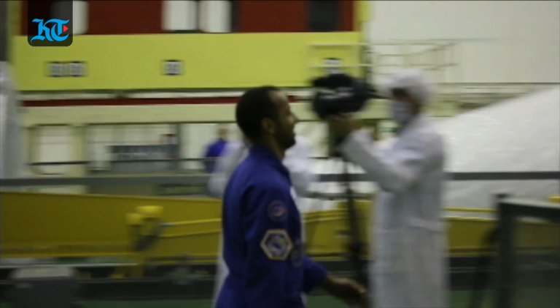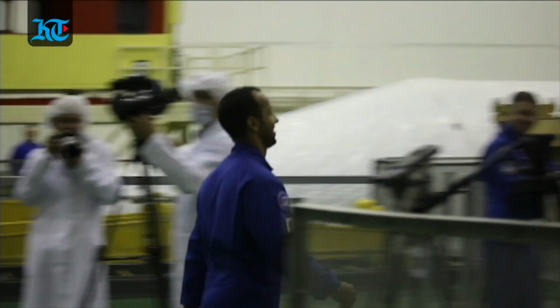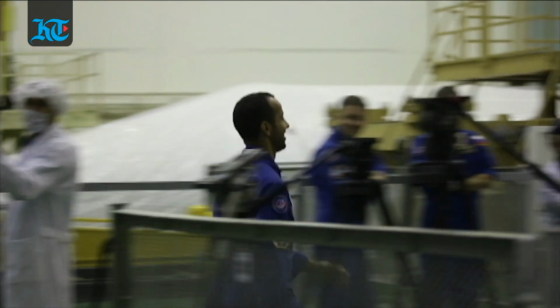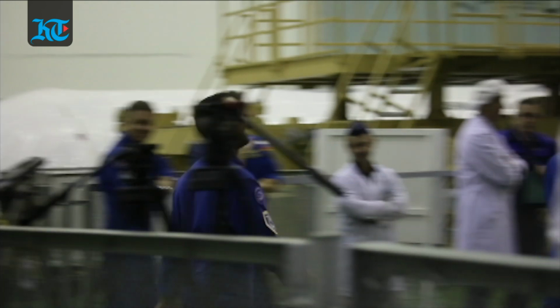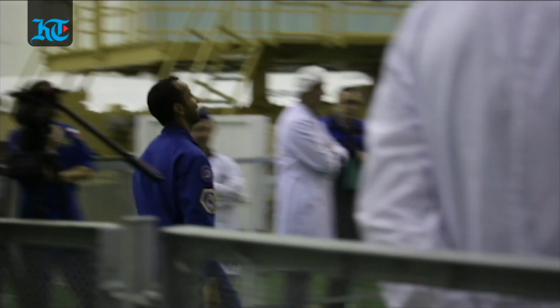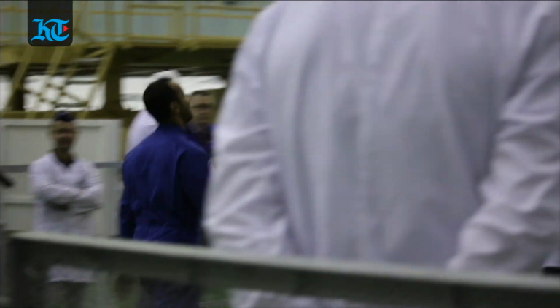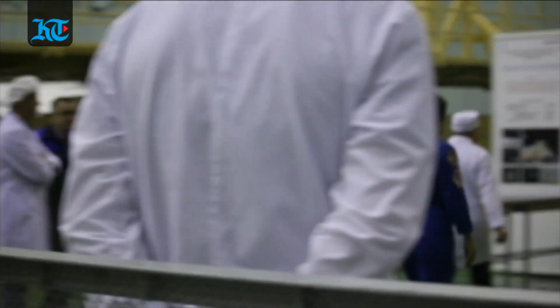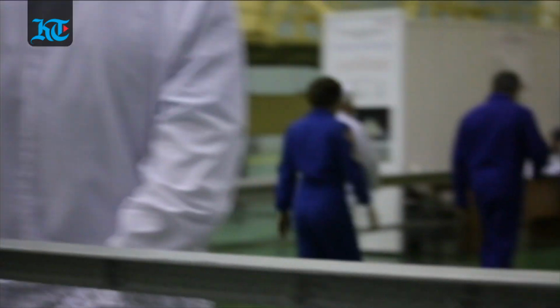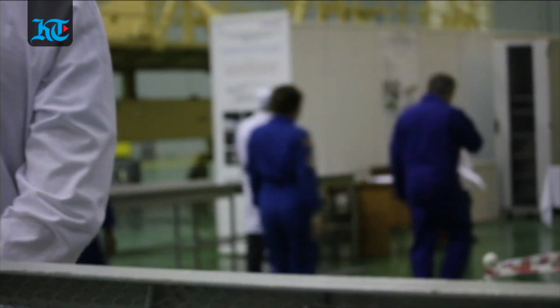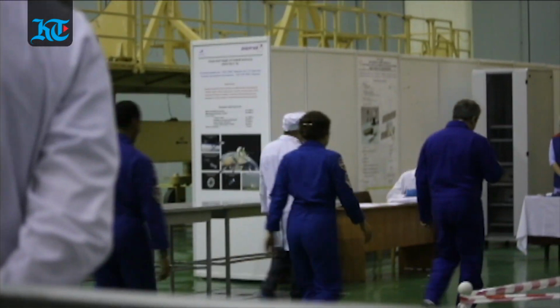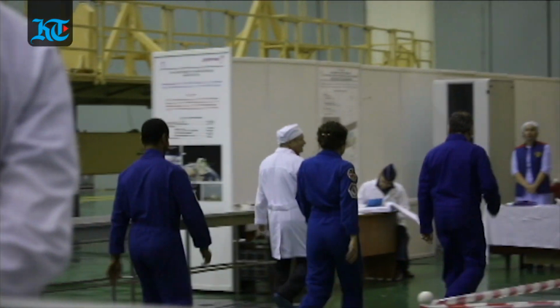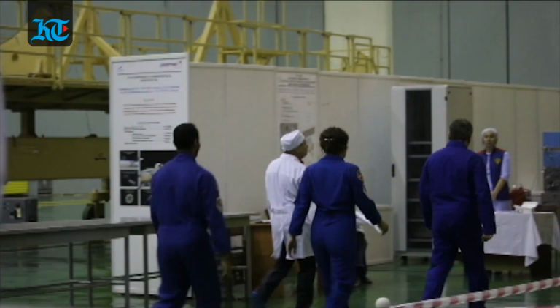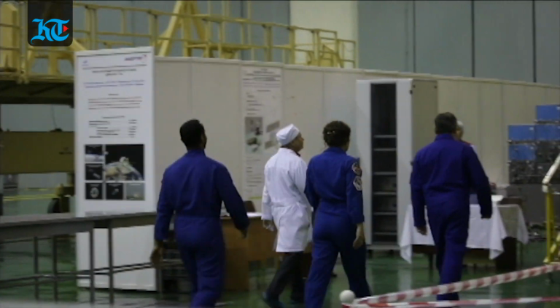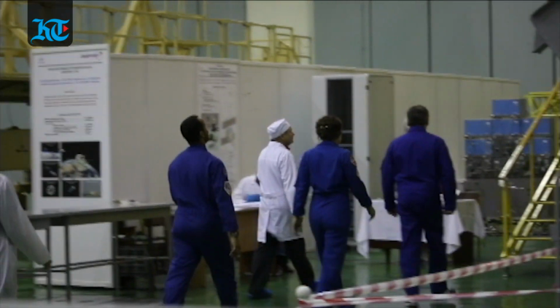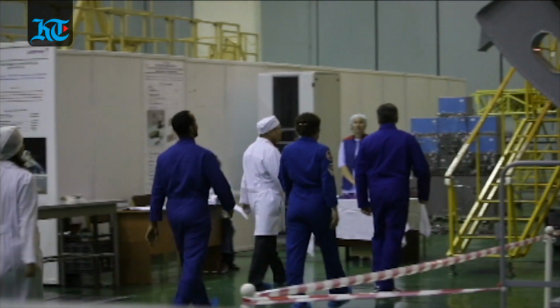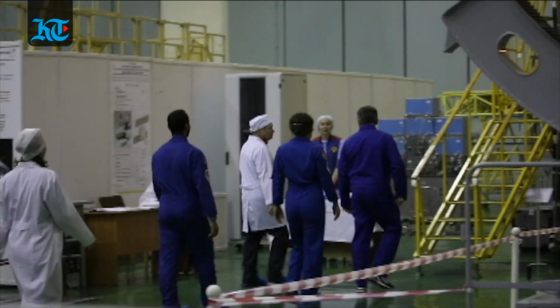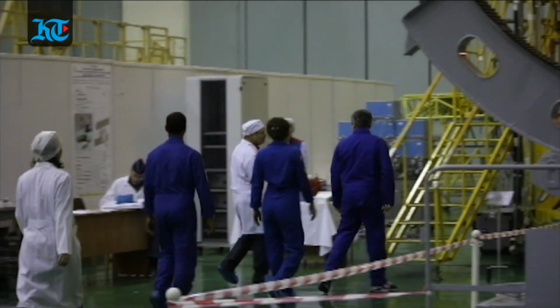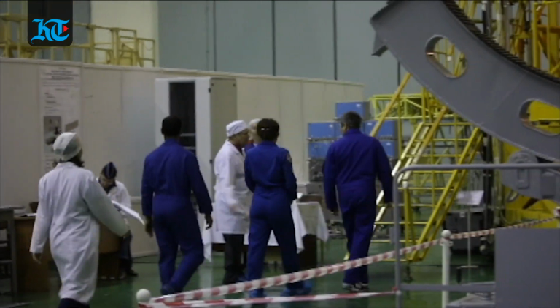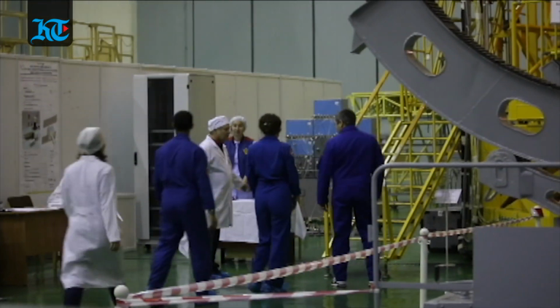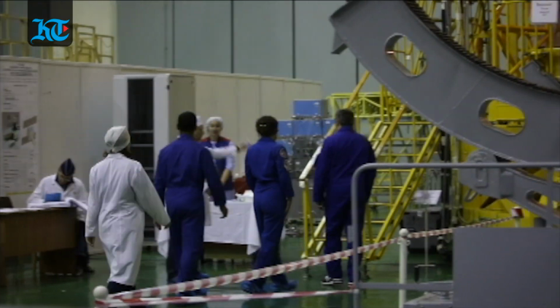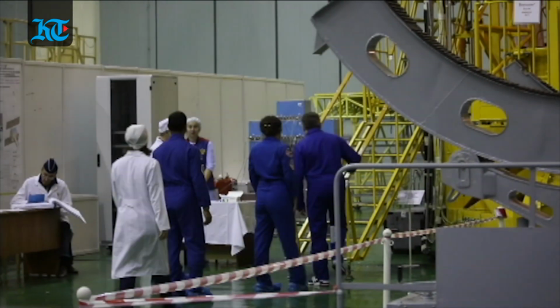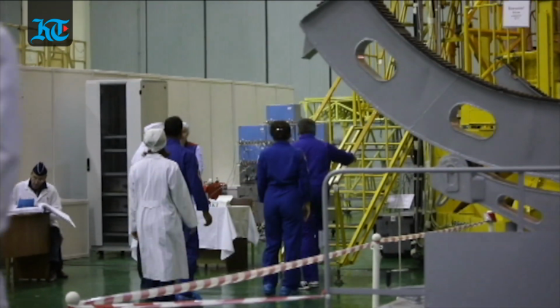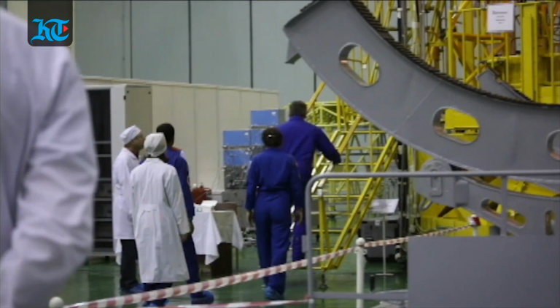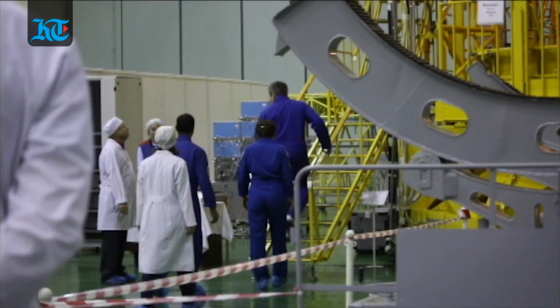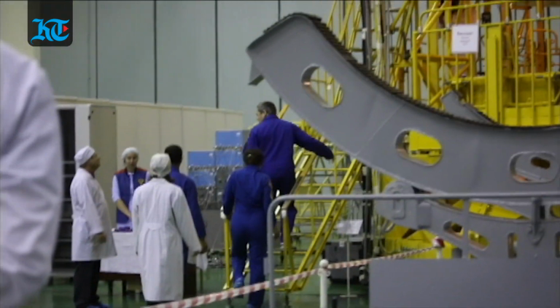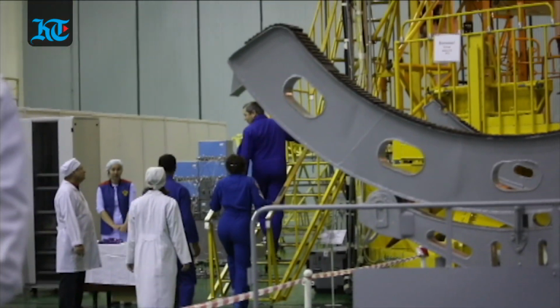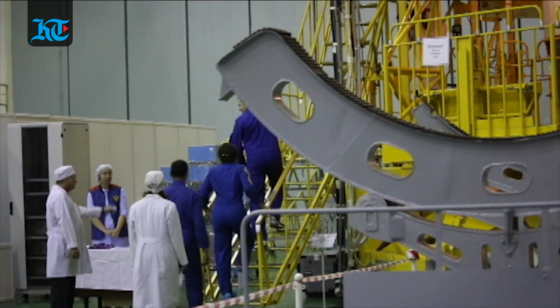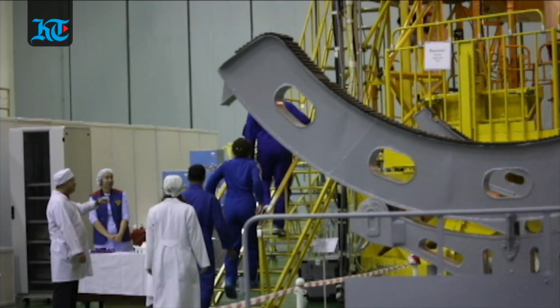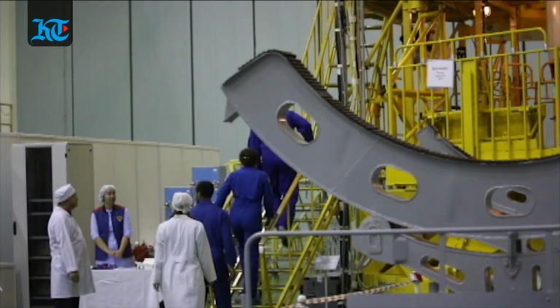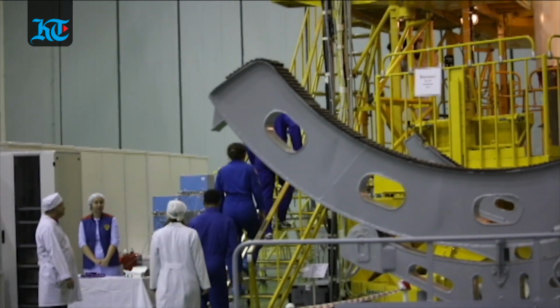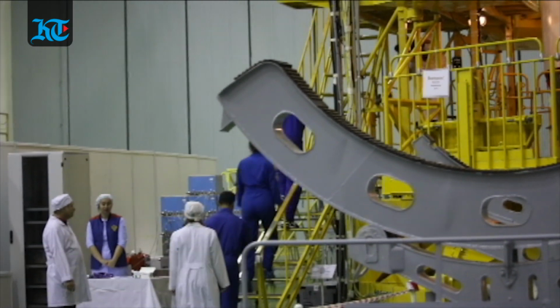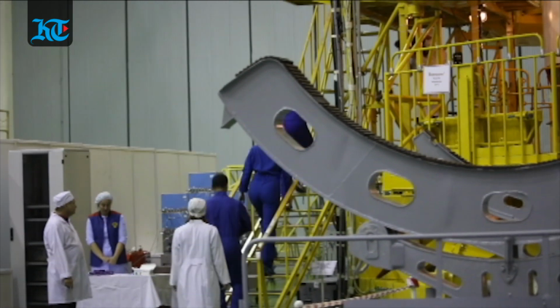Khaleech Times got access to the astronauts even though they are in quarantine until Hazzaa launches to space. This is their actual Soyuz spacecraft — he and his crew, American astronaut Jessica Meir and Russian cosmonaut Oleg Skripochka, will be traveling in.